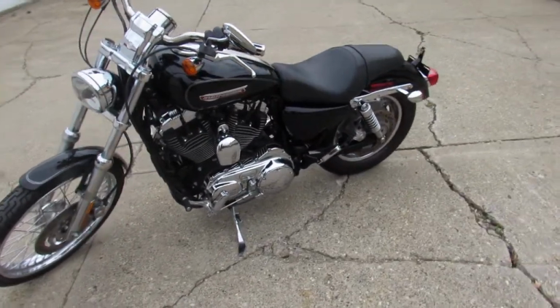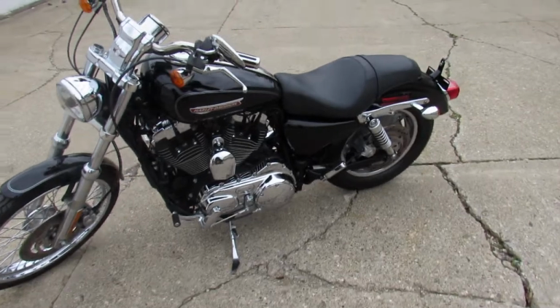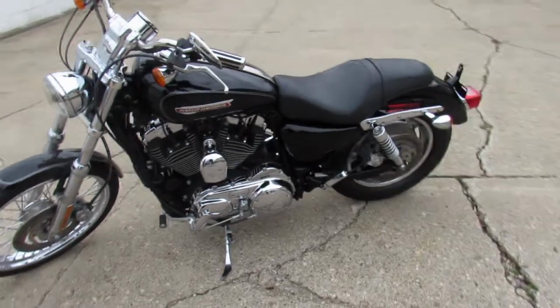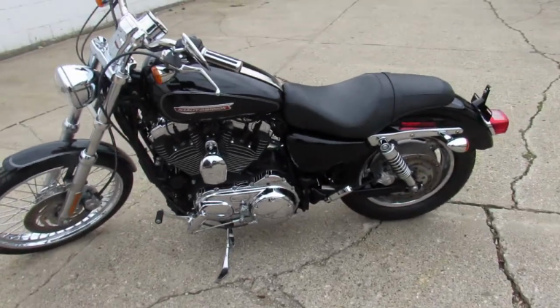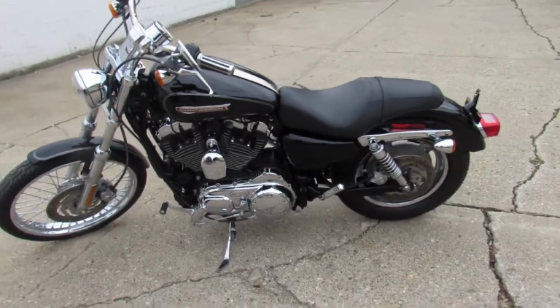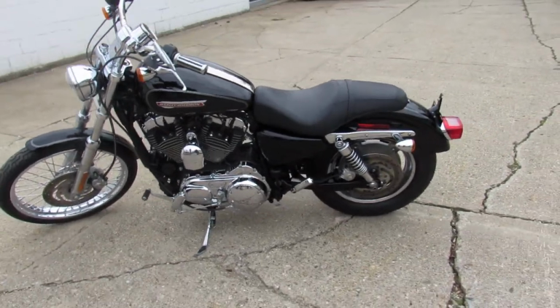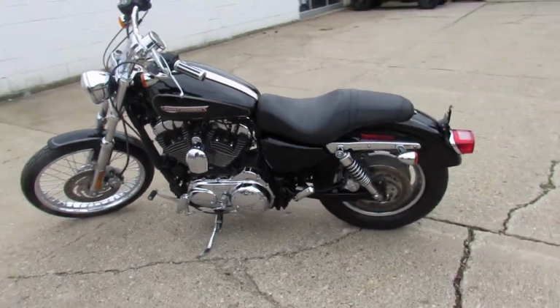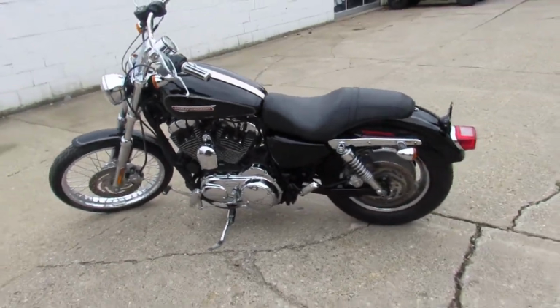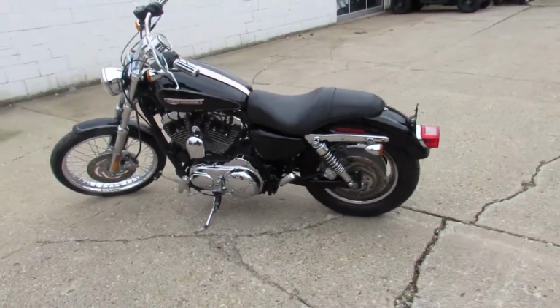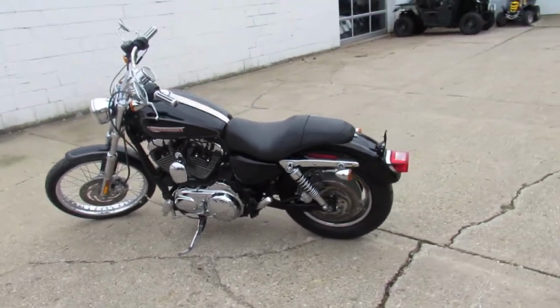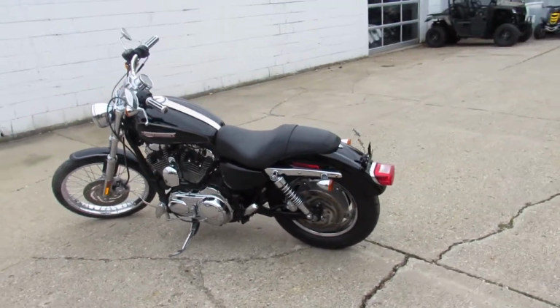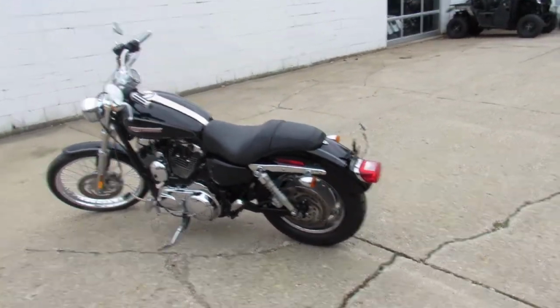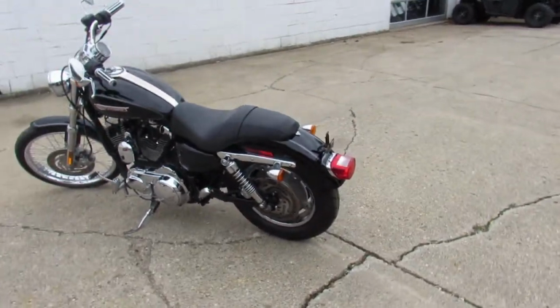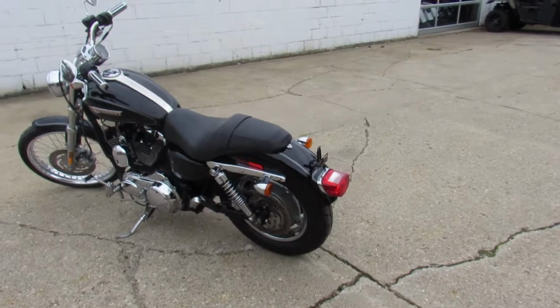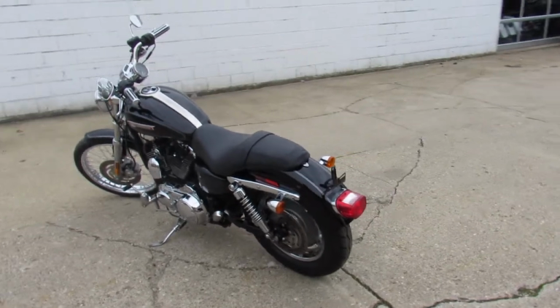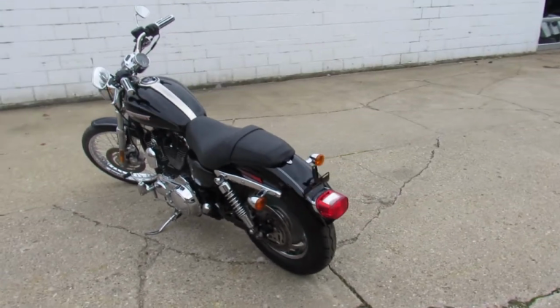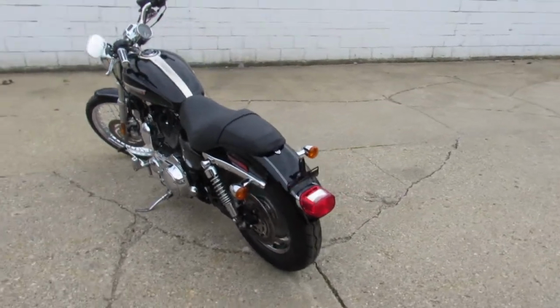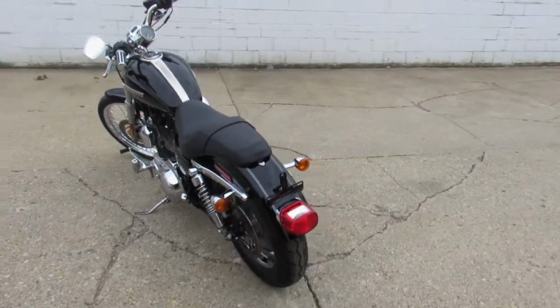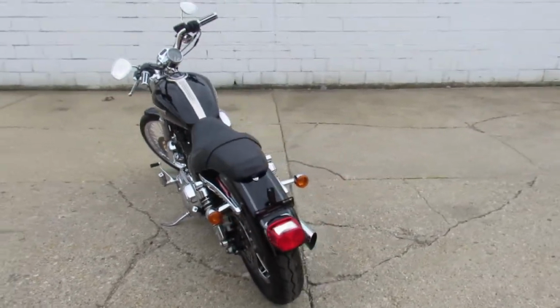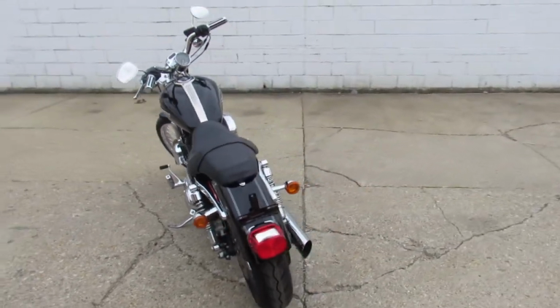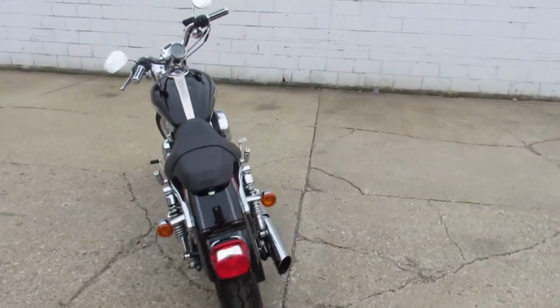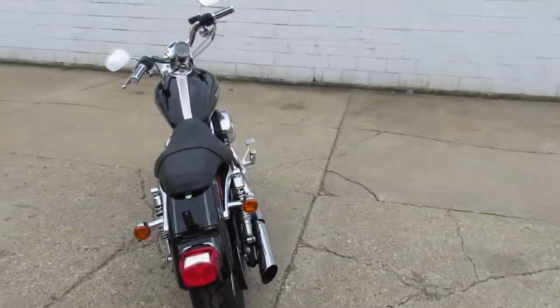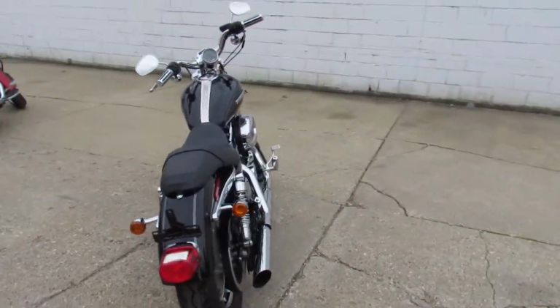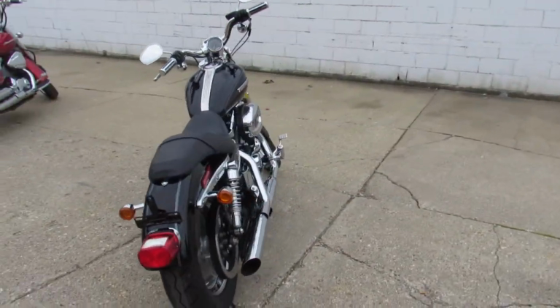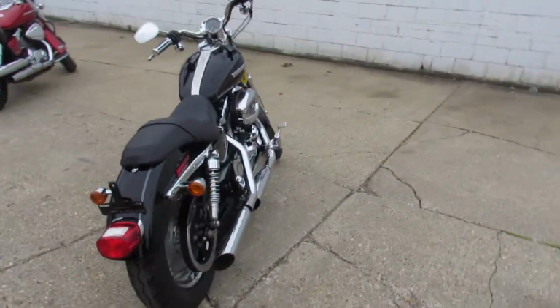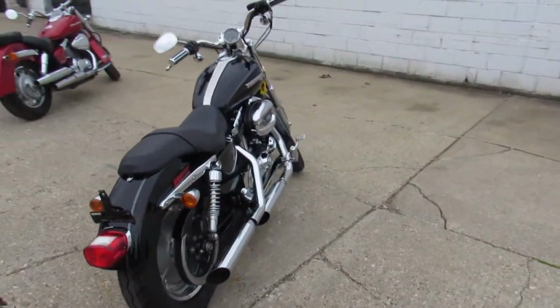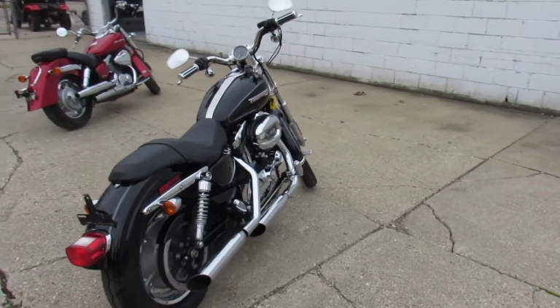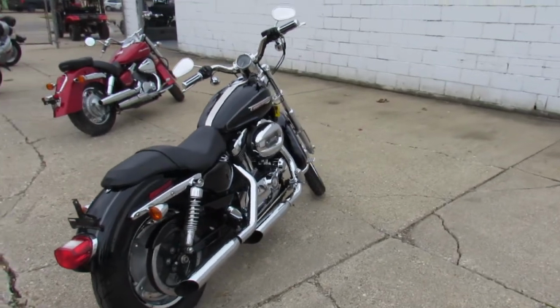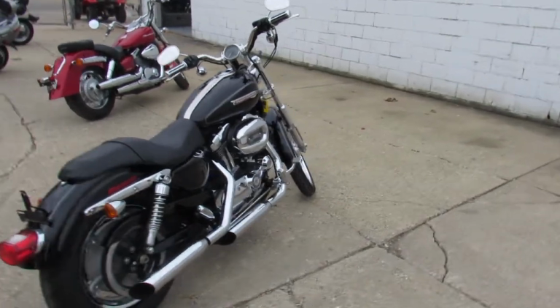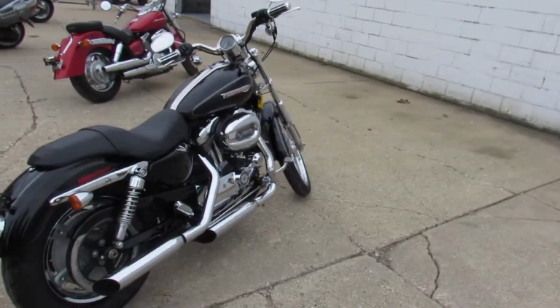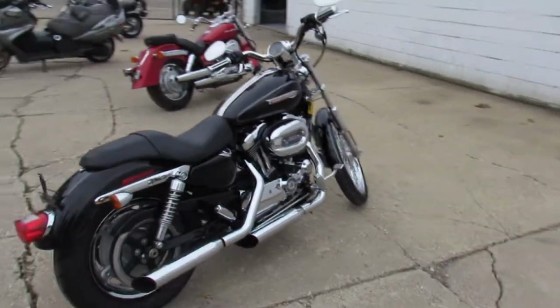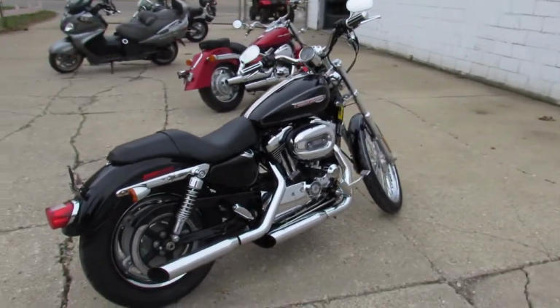As you can see in the video, the chrome shines like new. It's just been serviced at the dealership — the fluids have been changed. It's ready for the road. If you purchase a 90-day warranty with it, if you're interested in that, give us a call: 810-648-9500.